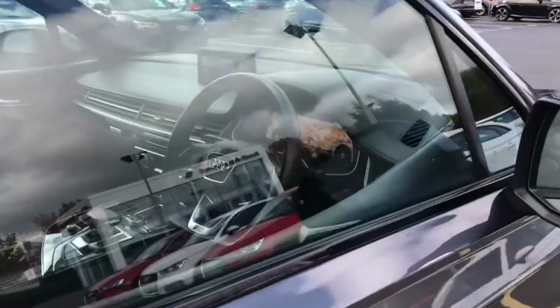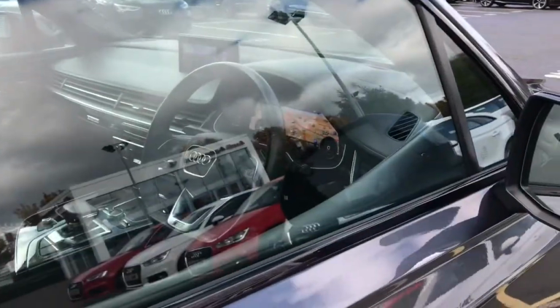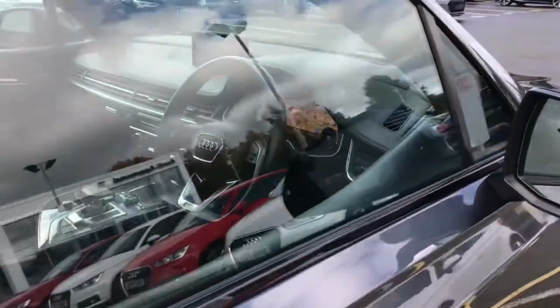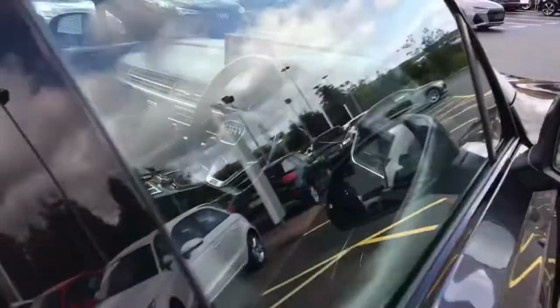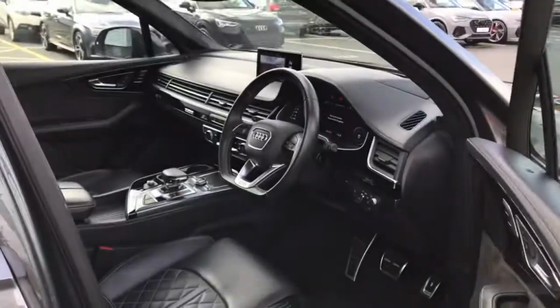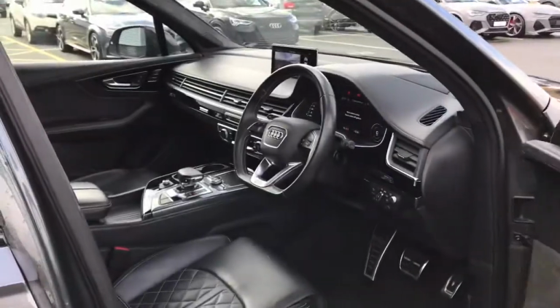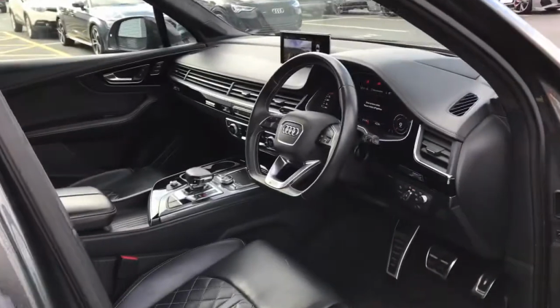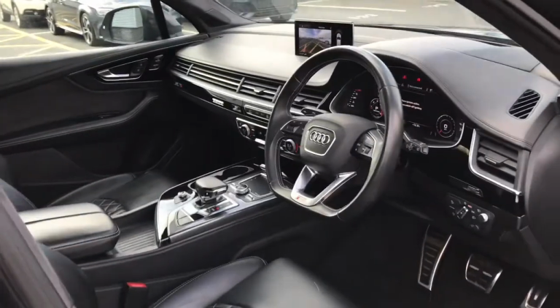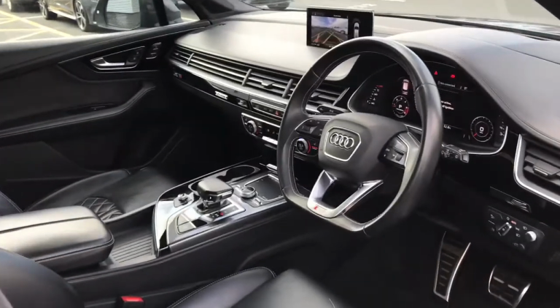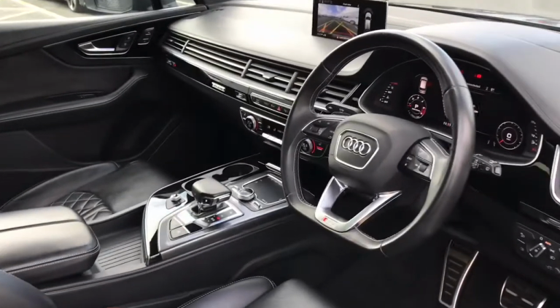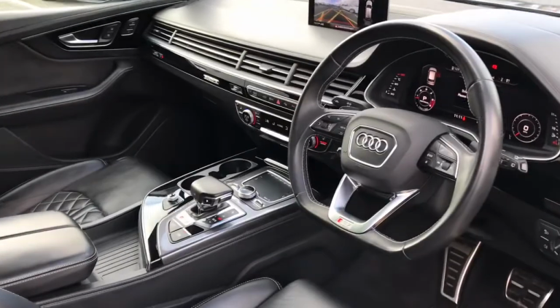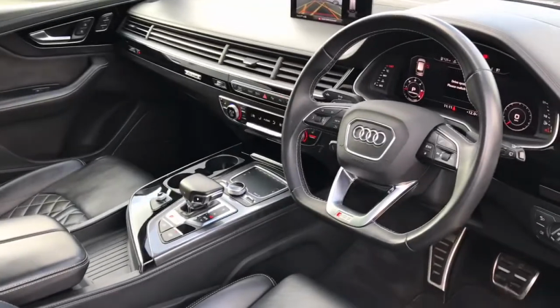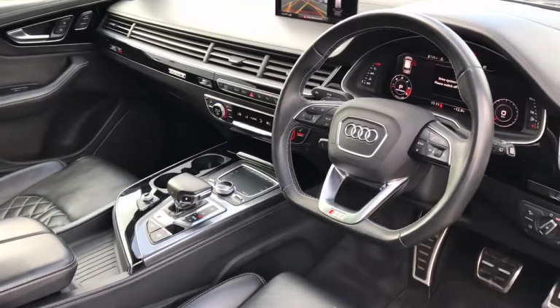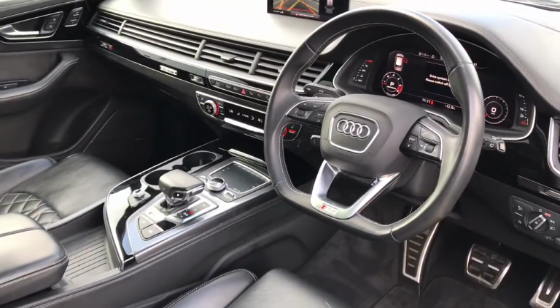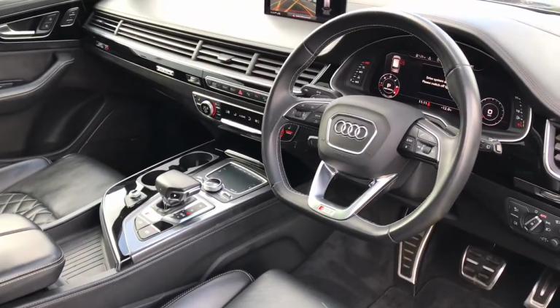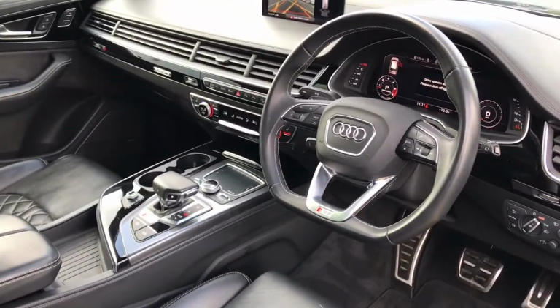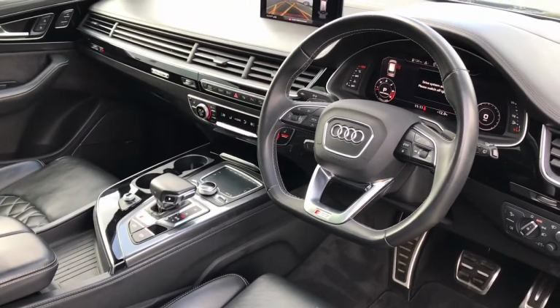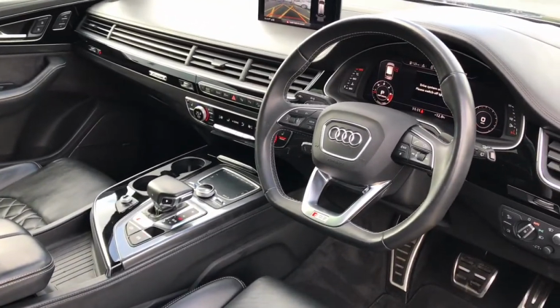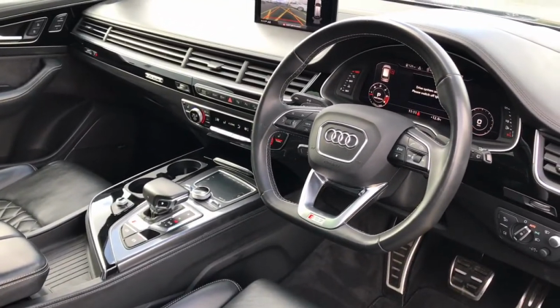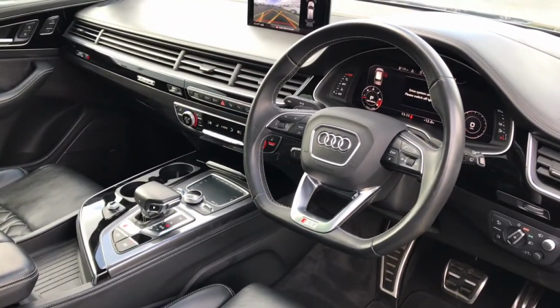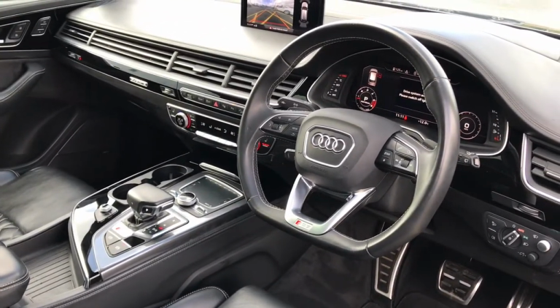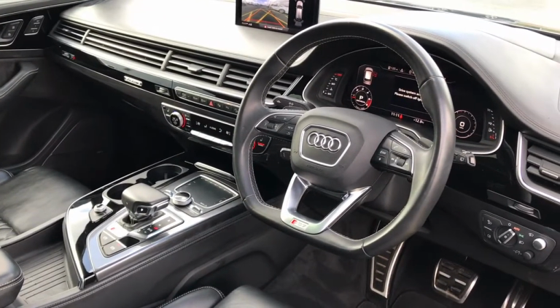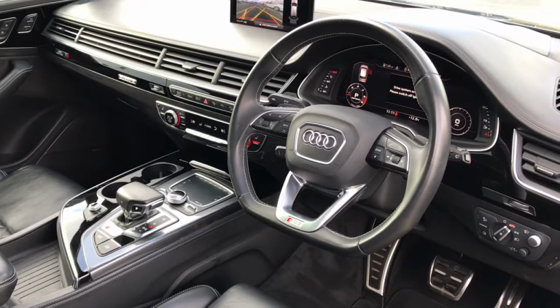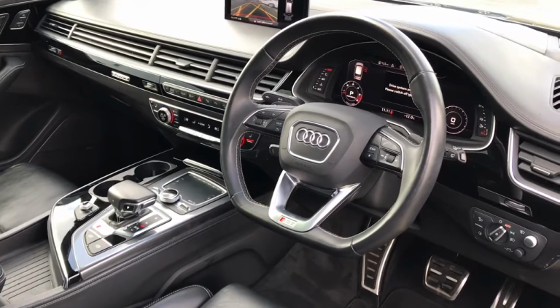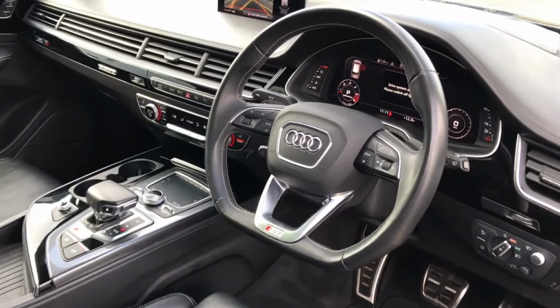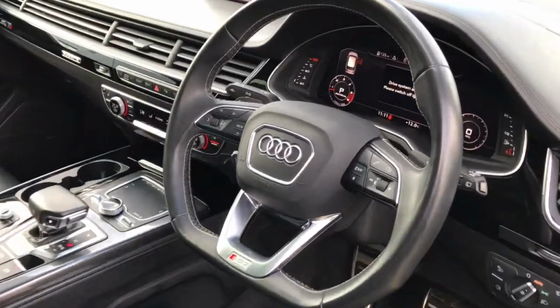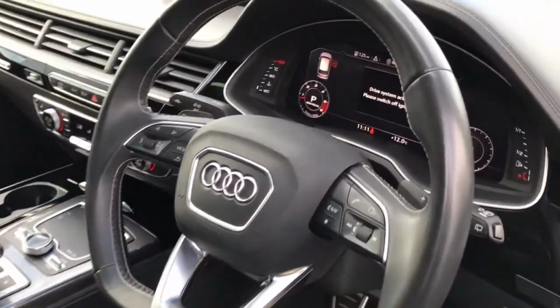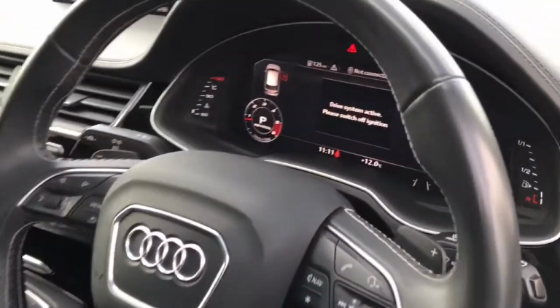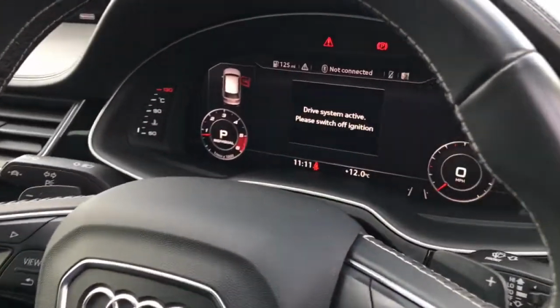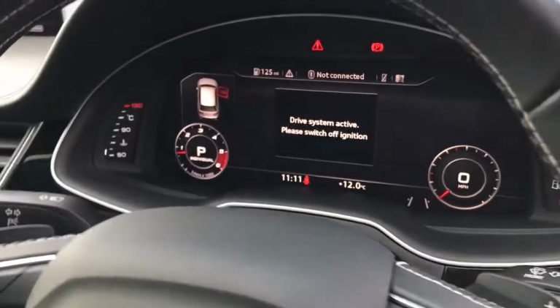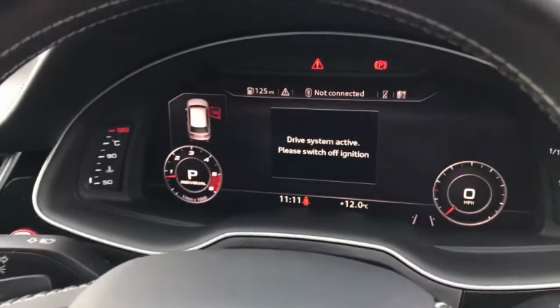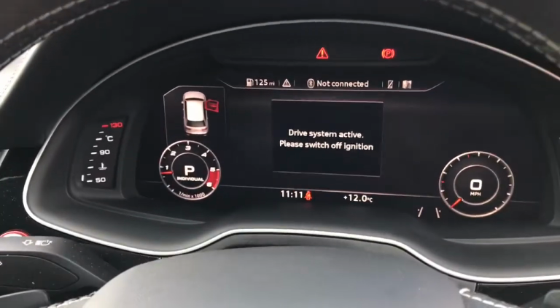As we move towards the interior of the vehicle, you will see the 3 spoke multifunction flat bottomed full leather steering wheel, which is electrically adjustable. The steering wheel also features the gear shift paddles.